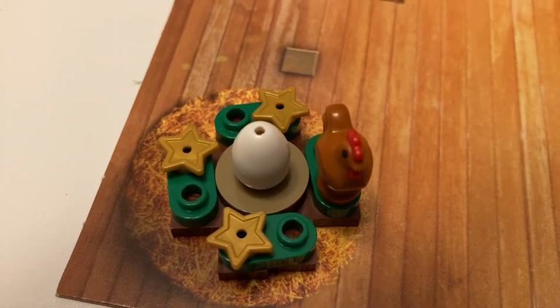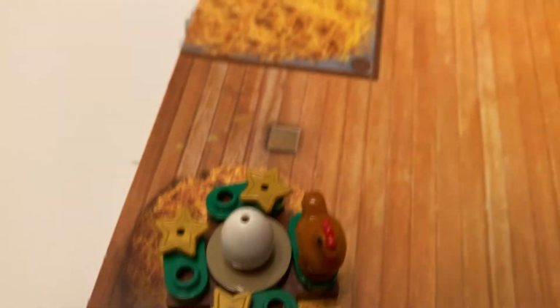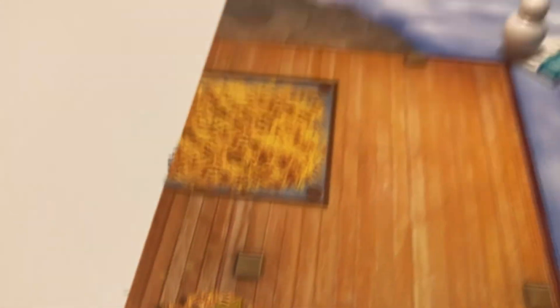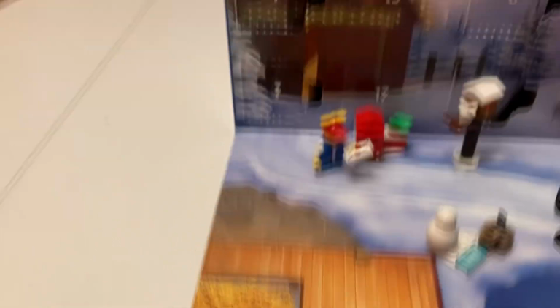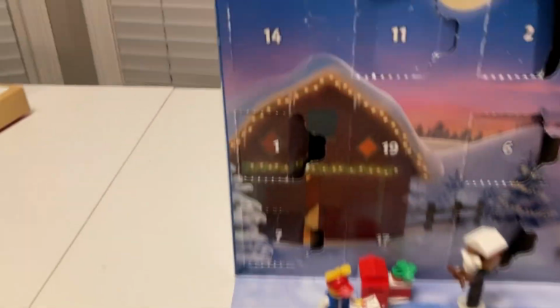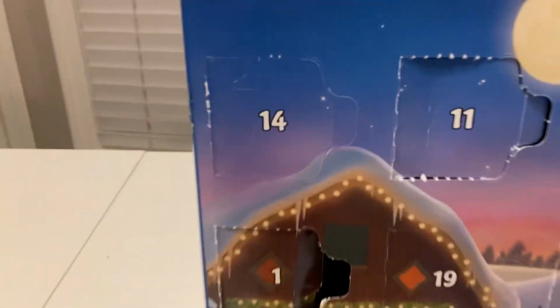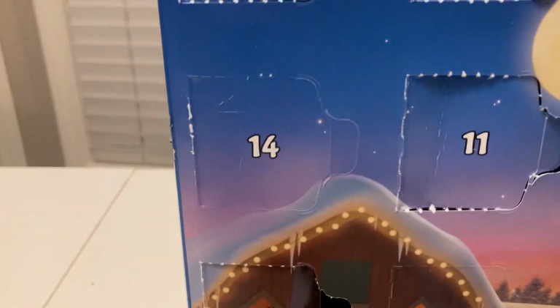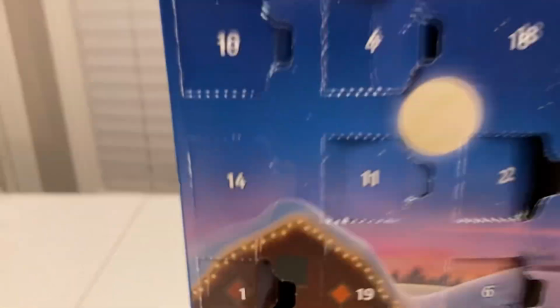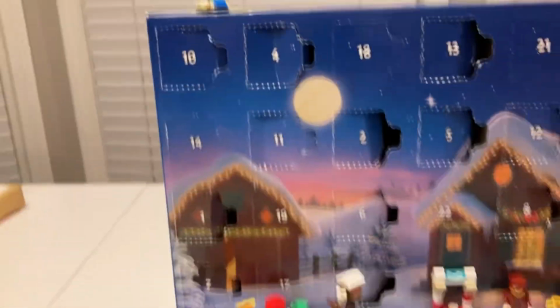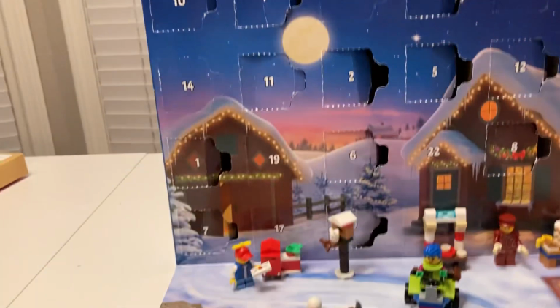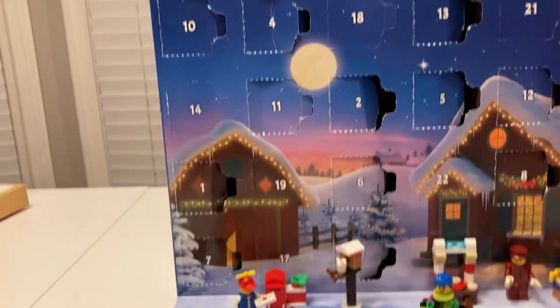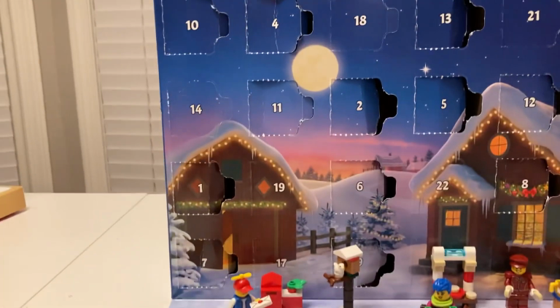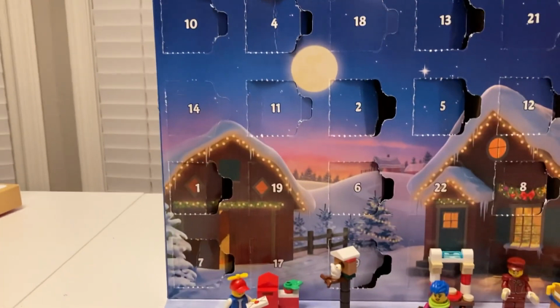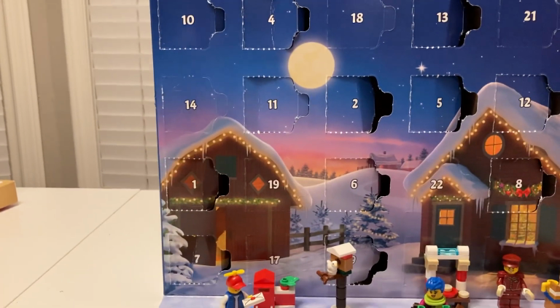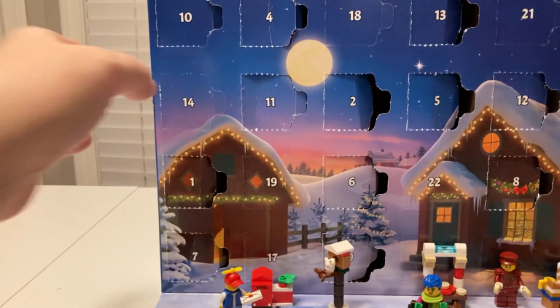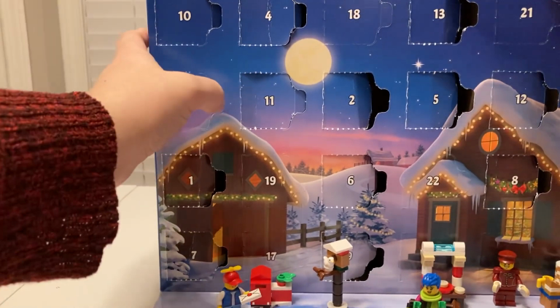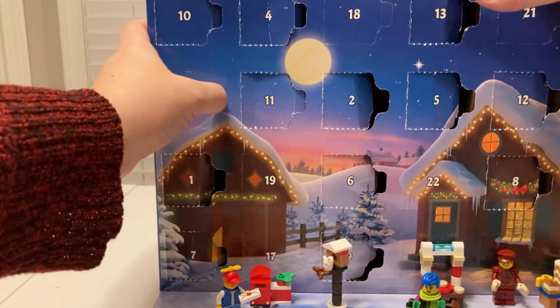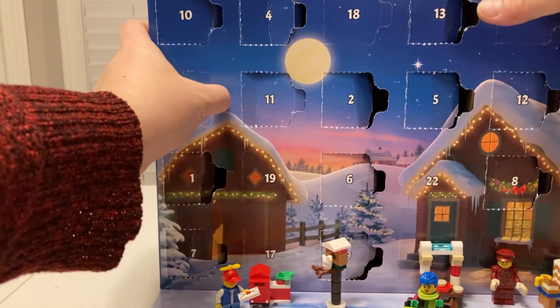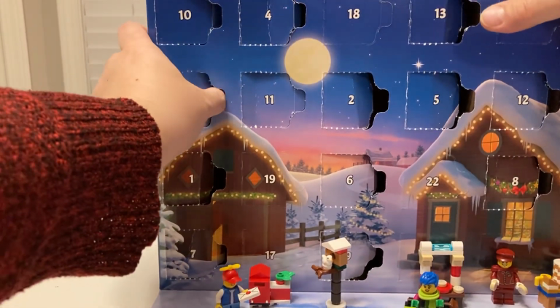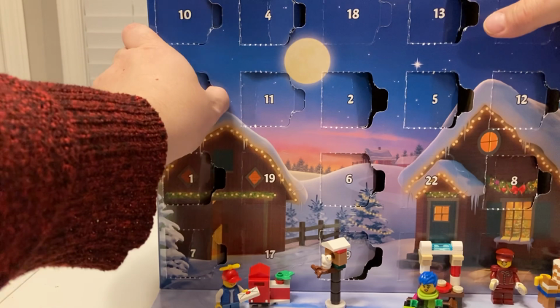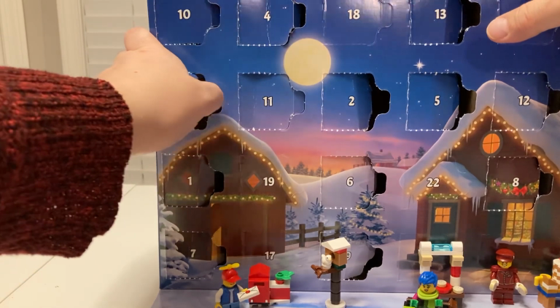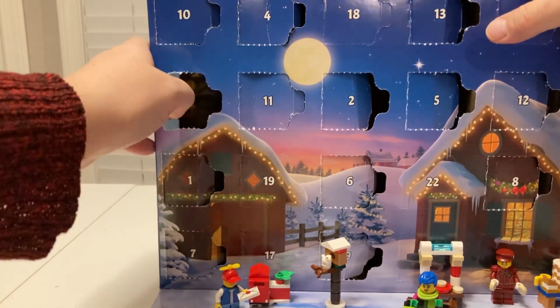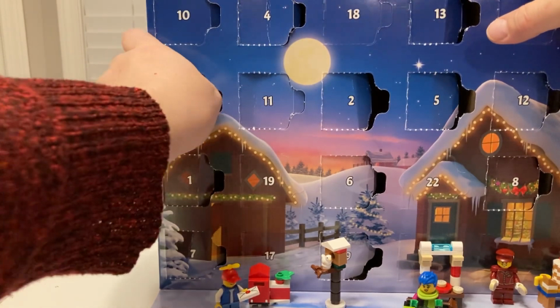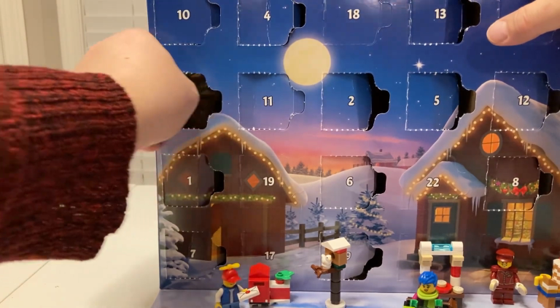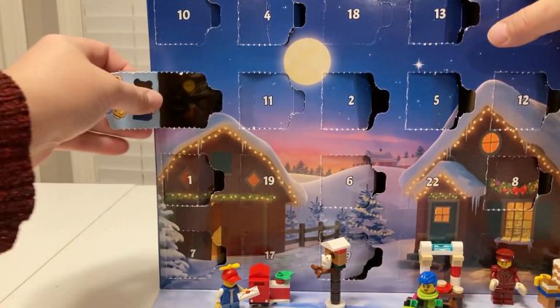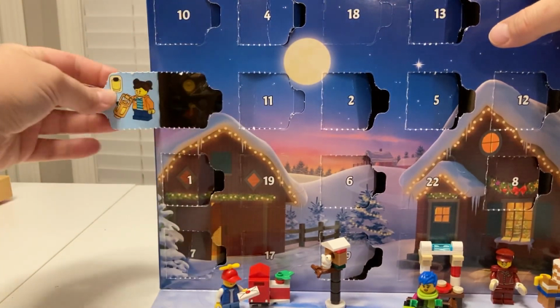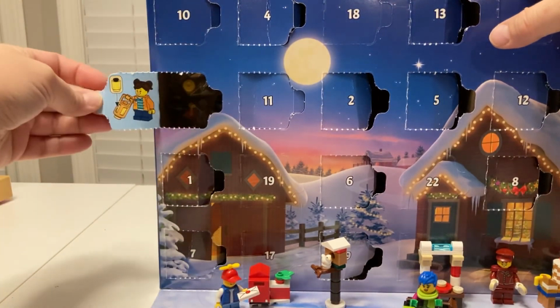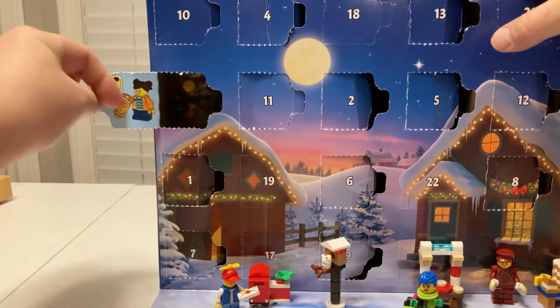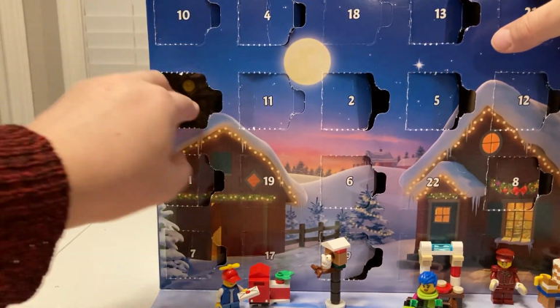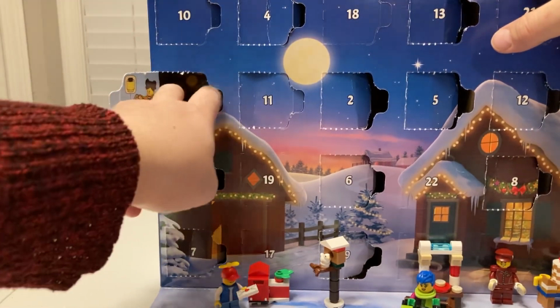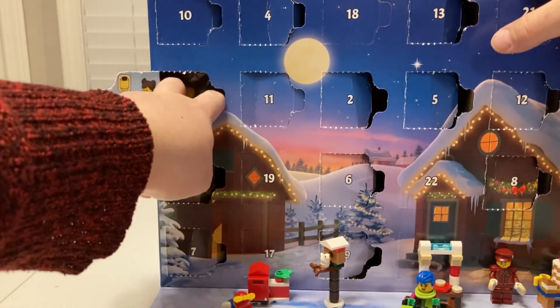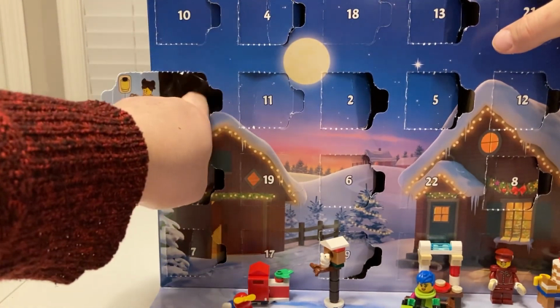So today is day fourteen, and we're gonna see what we get today. I got the chicken, I'm good. We have a little girl with a lantern. Cool.